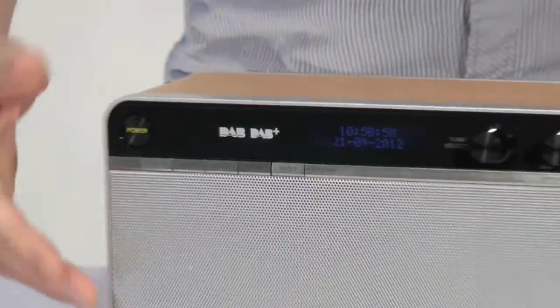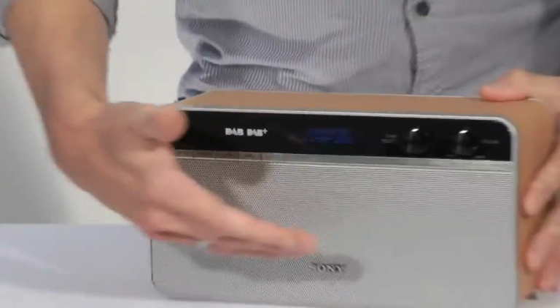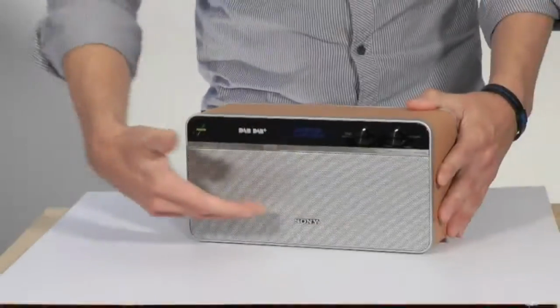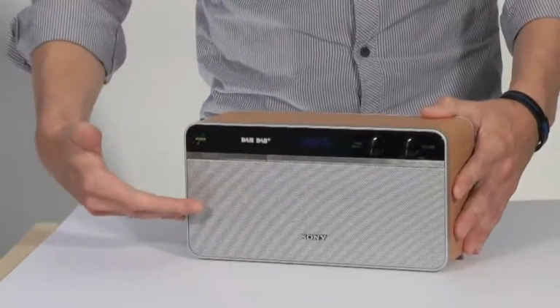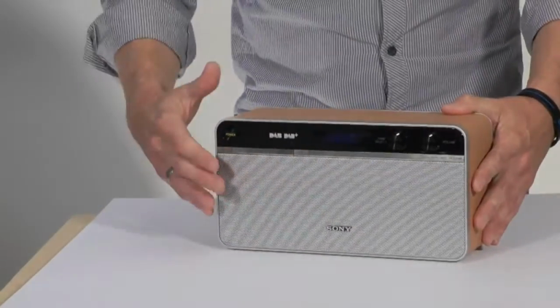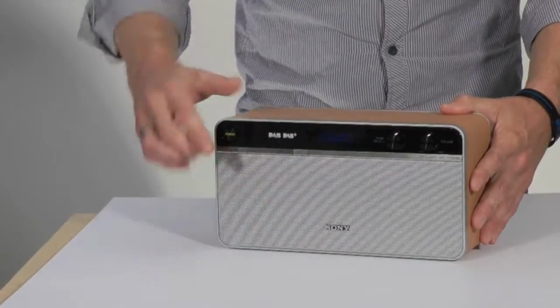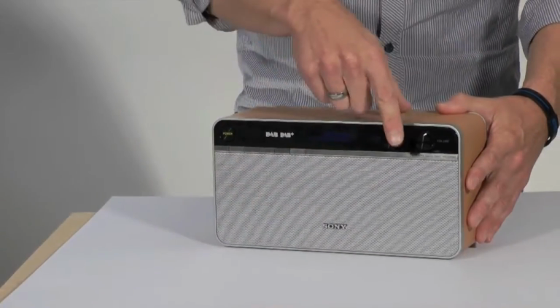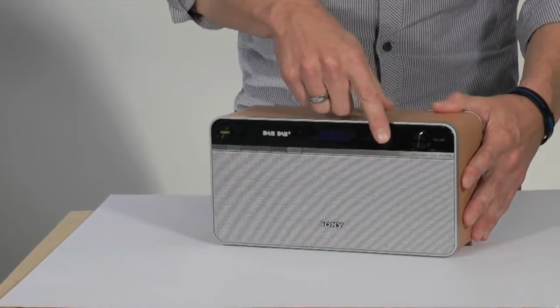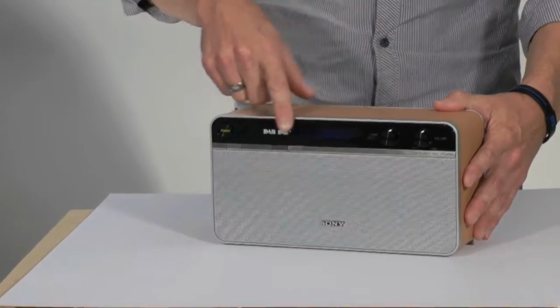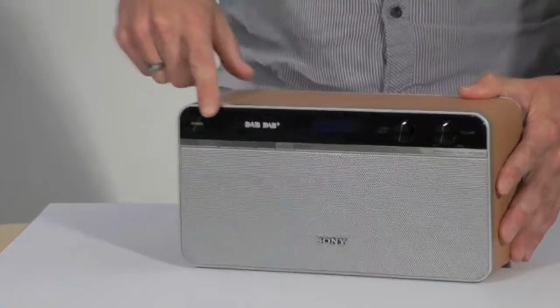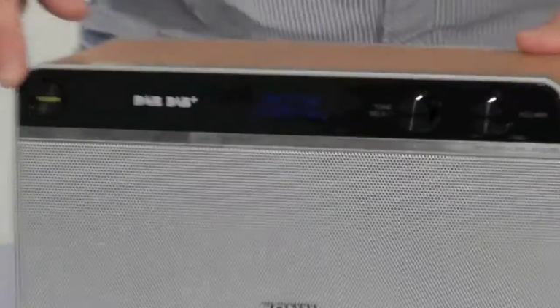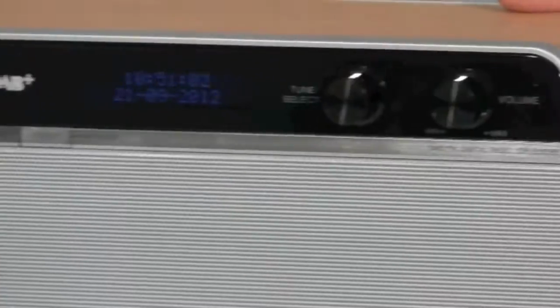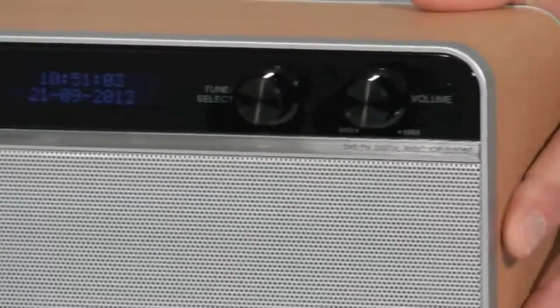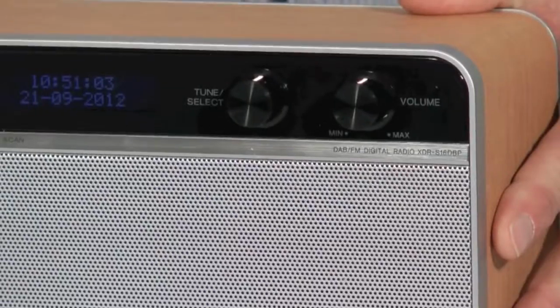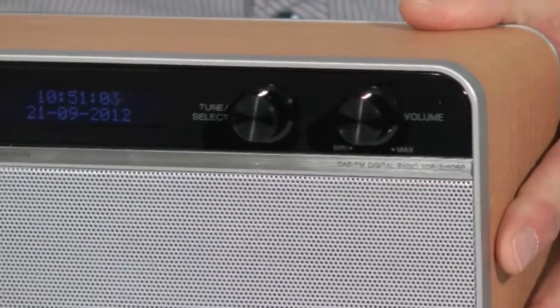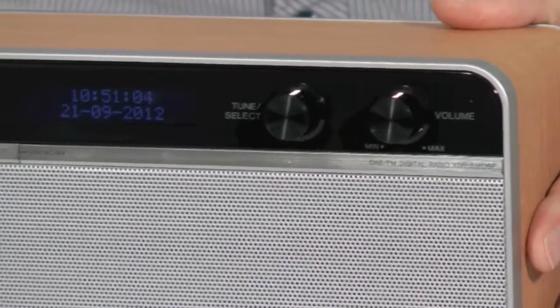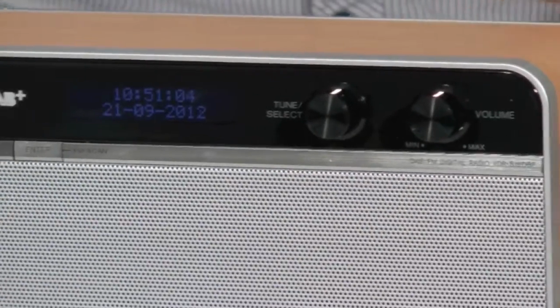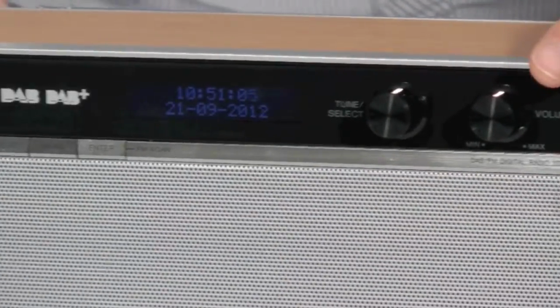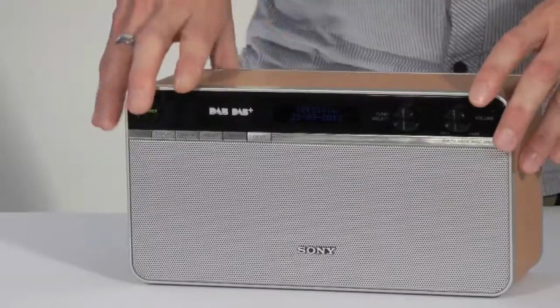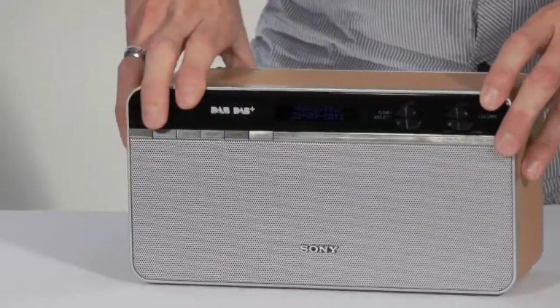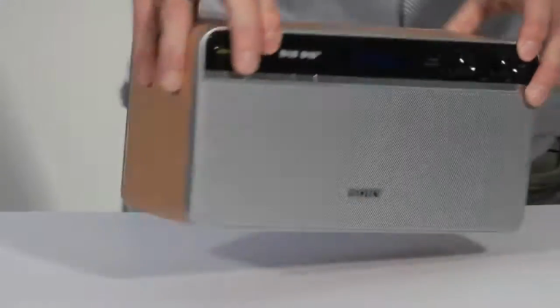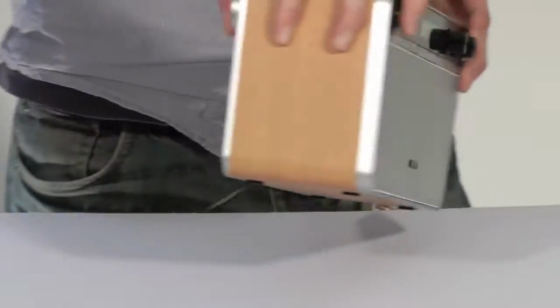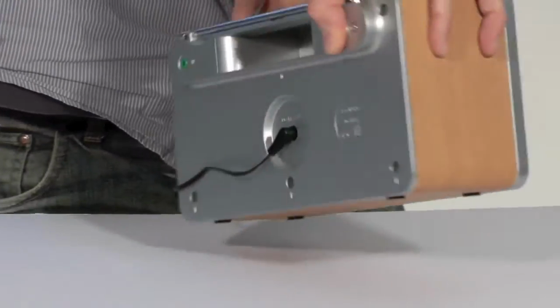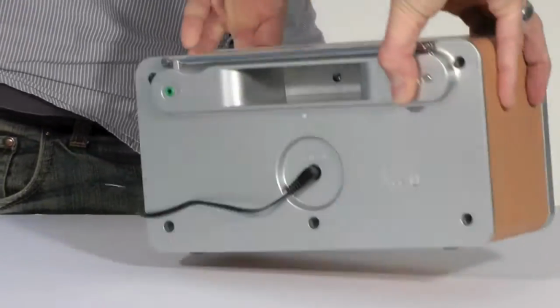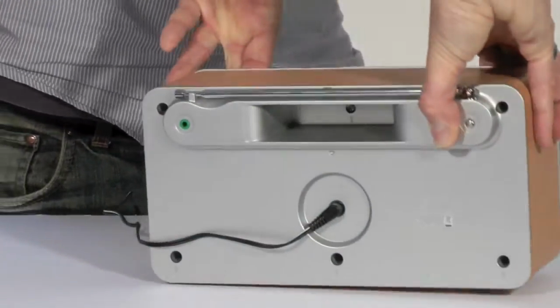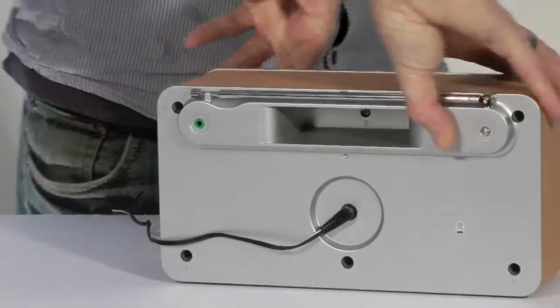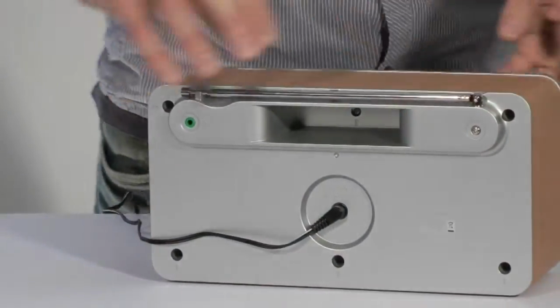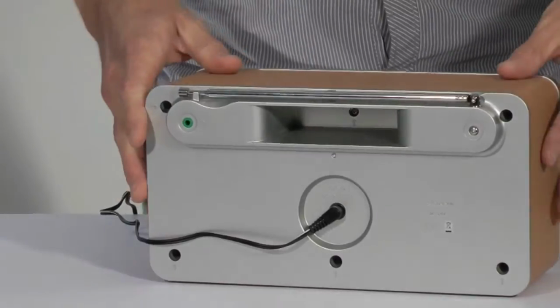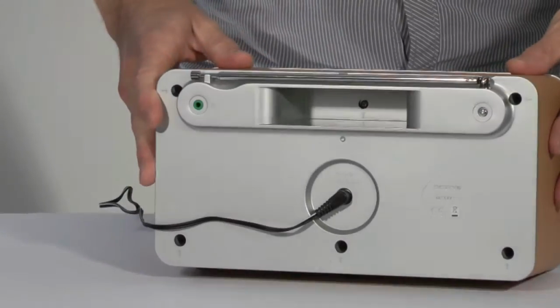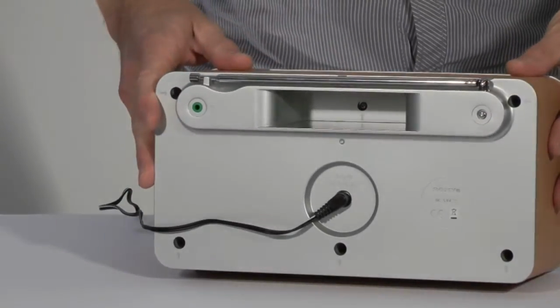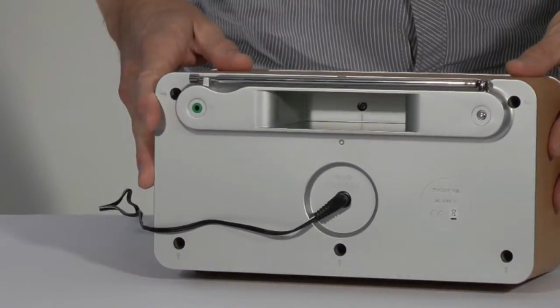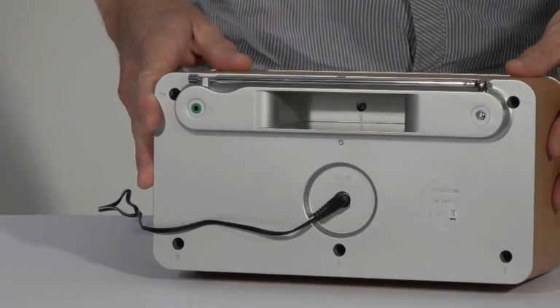The metallic grille dominates the front with a glossy black panel housing the rotary controls and the screen. On the back there is a headphone socket and an adapter socket, but there are no other connection options.